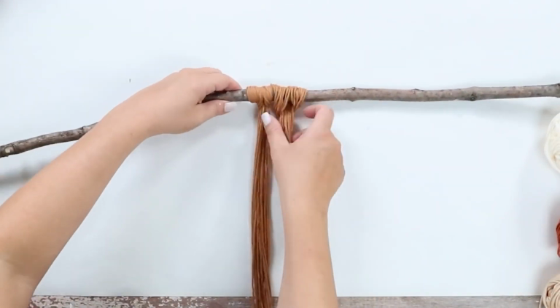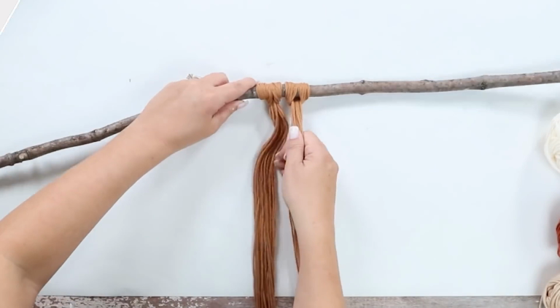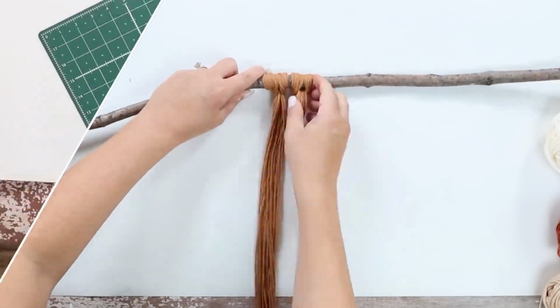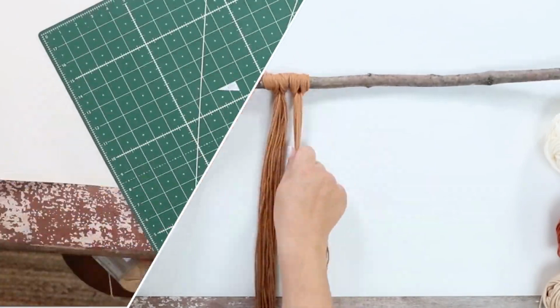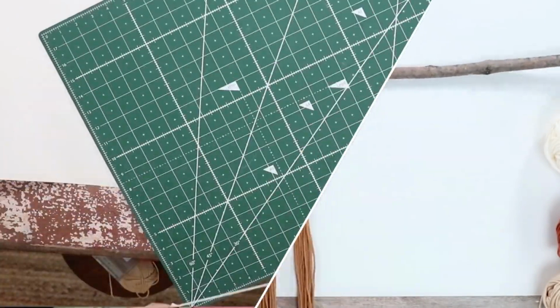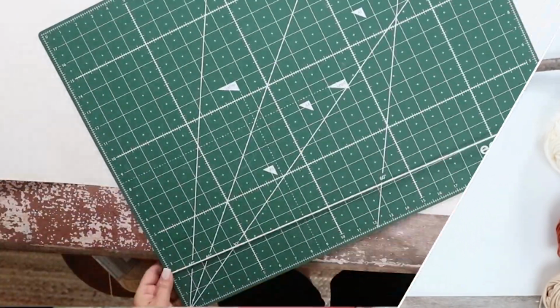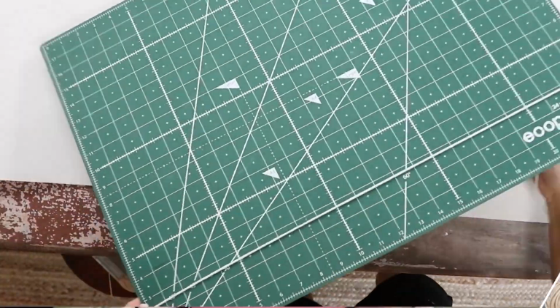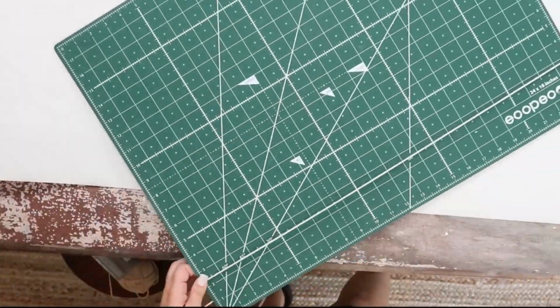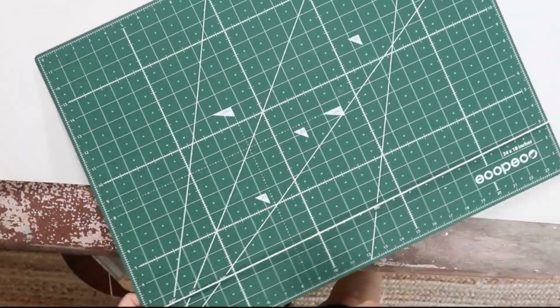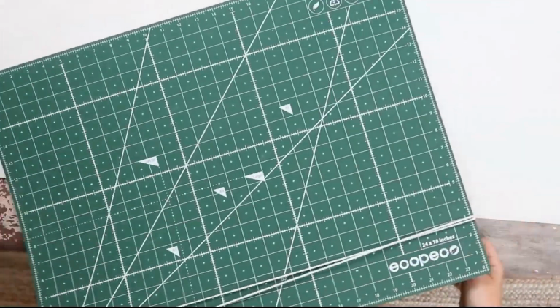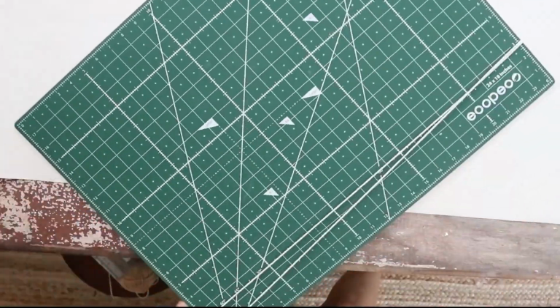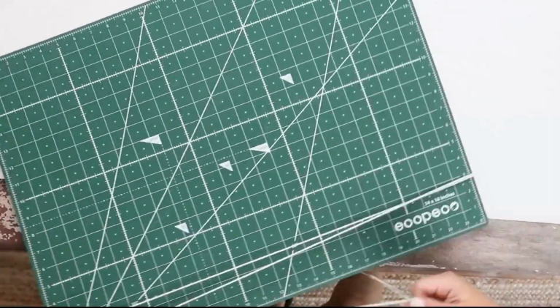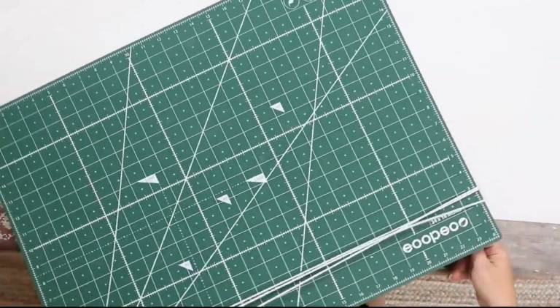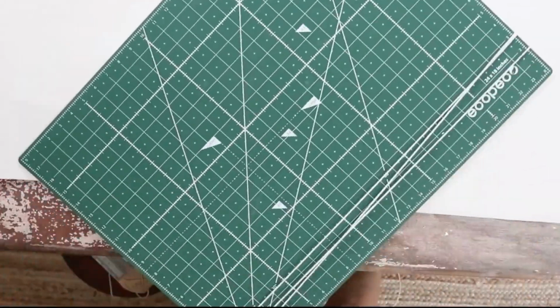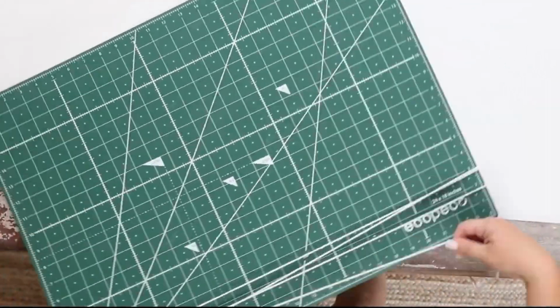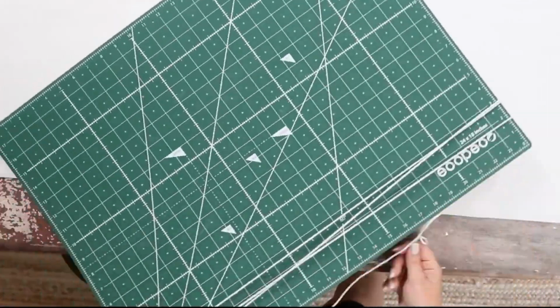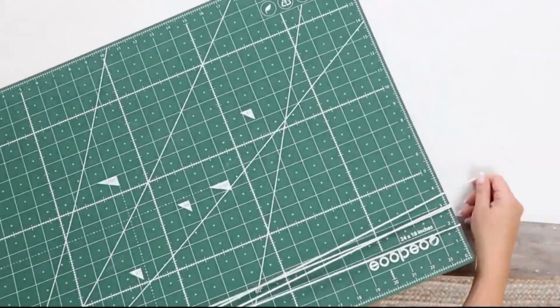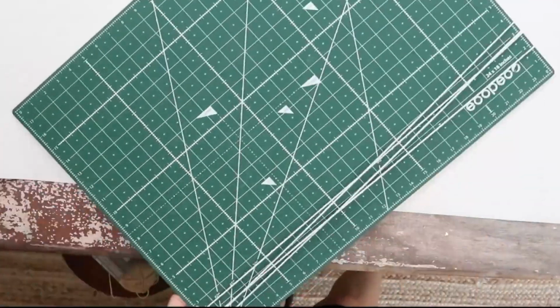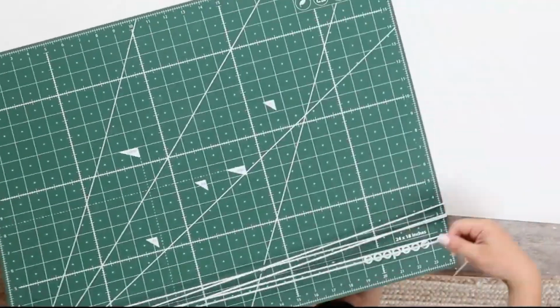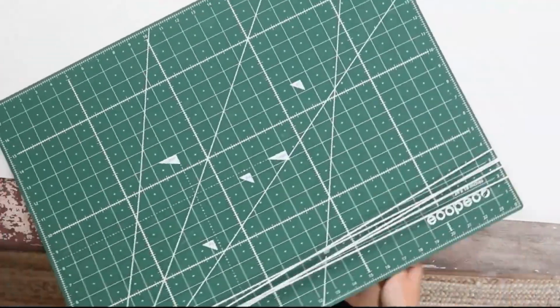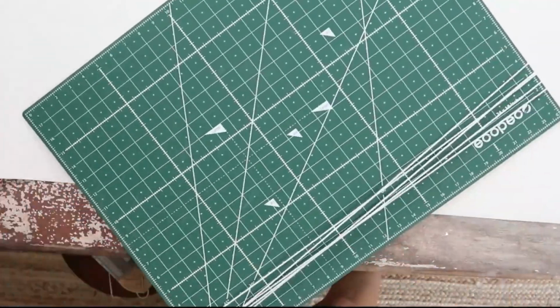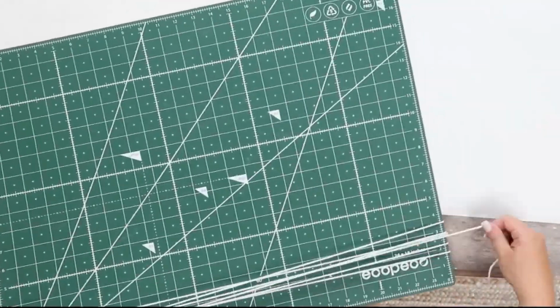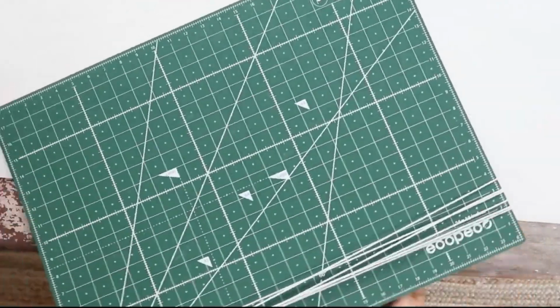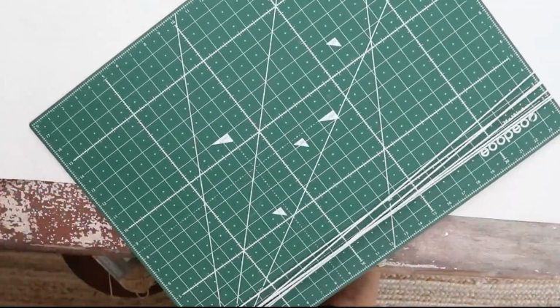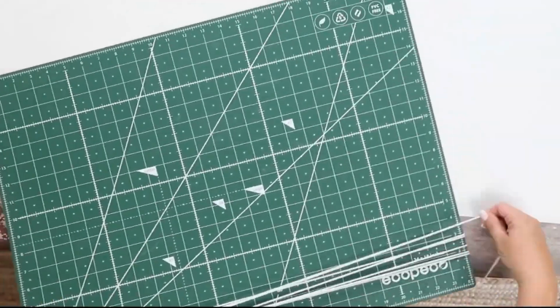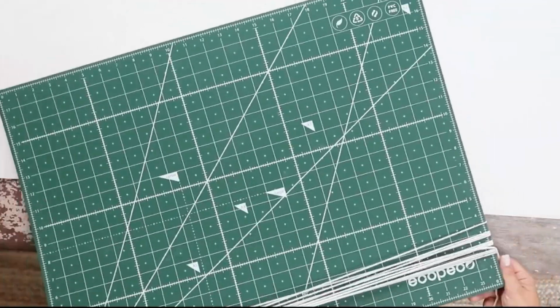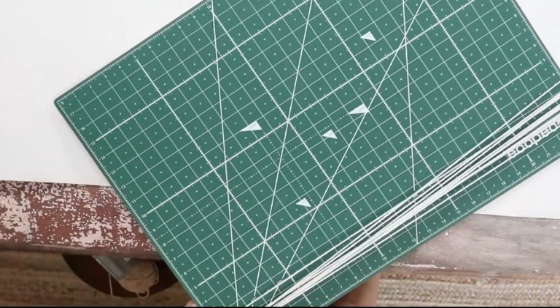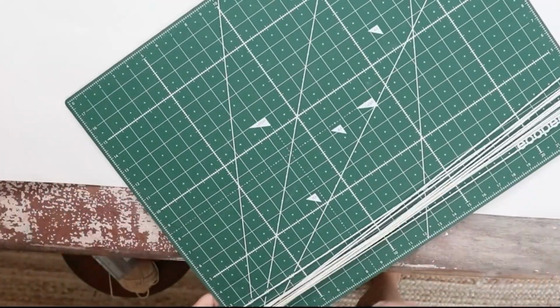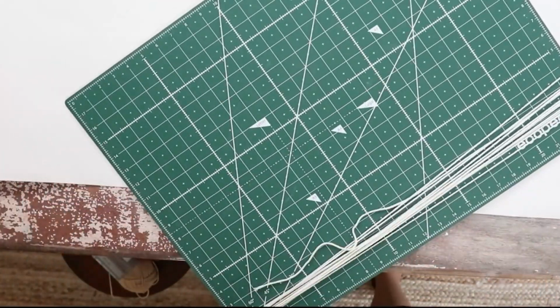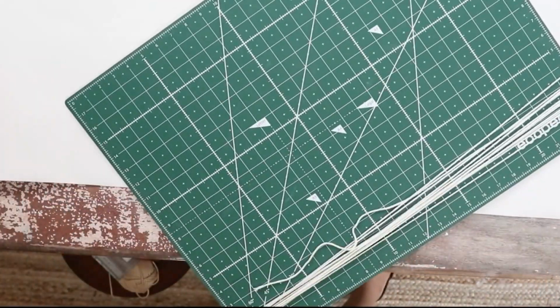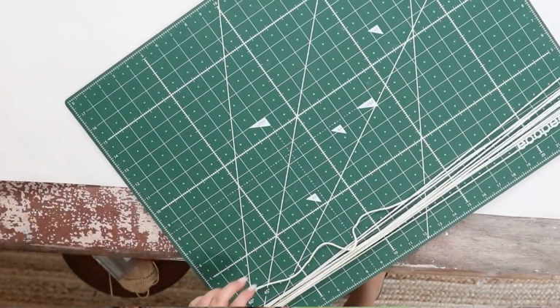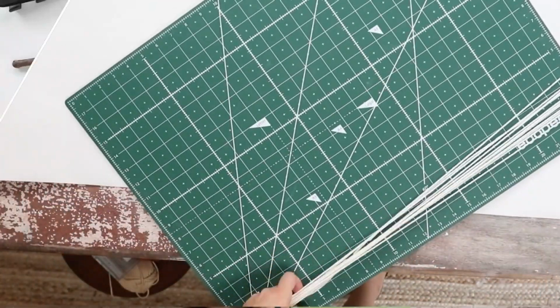Next I'm going to wrap the white yarn around this cutting mat so I get six bundles, all wrapped around with 10 strings, and I'll add those to my macramé.